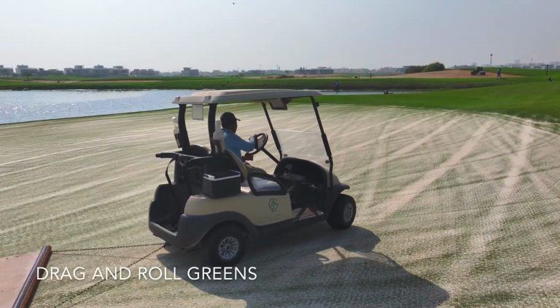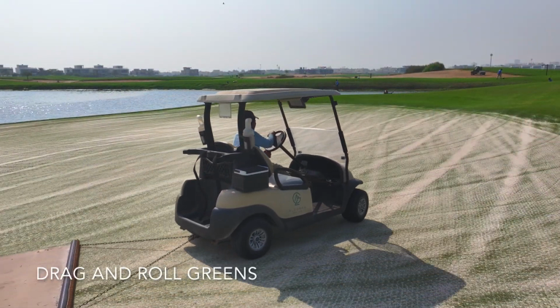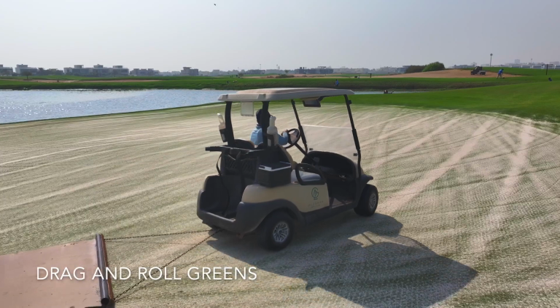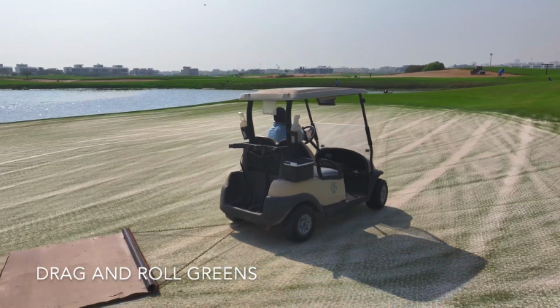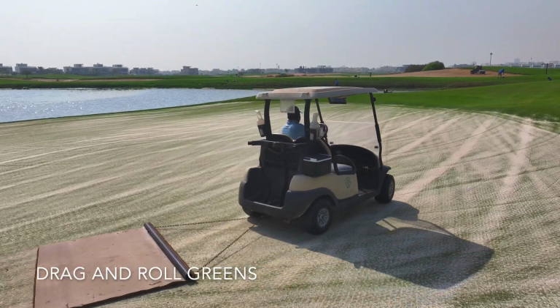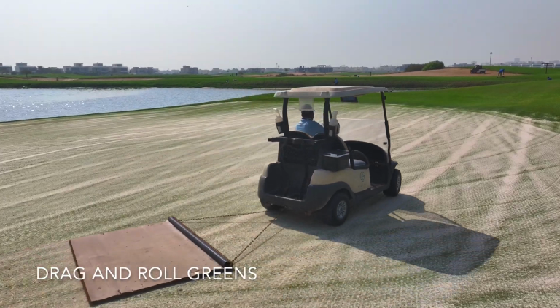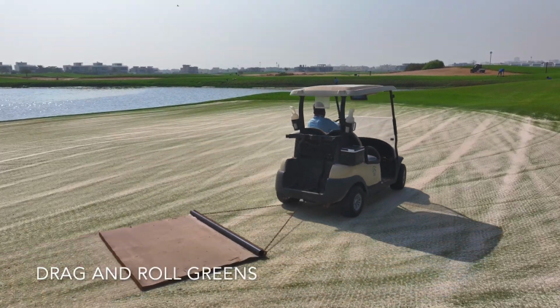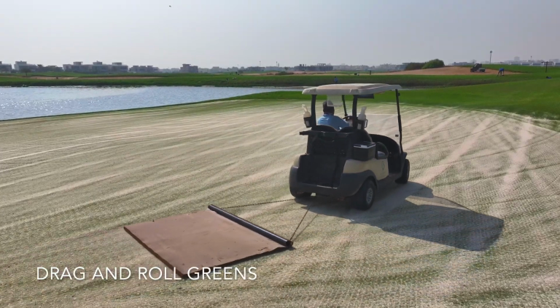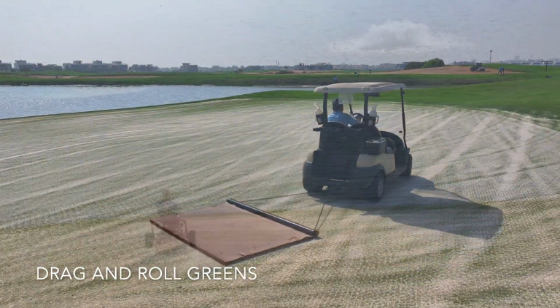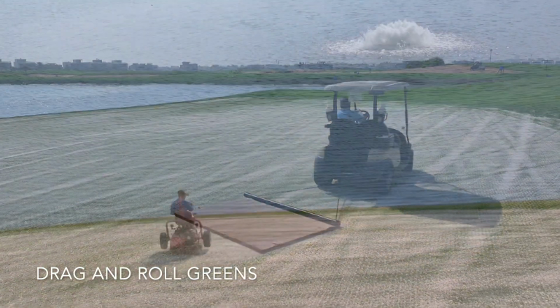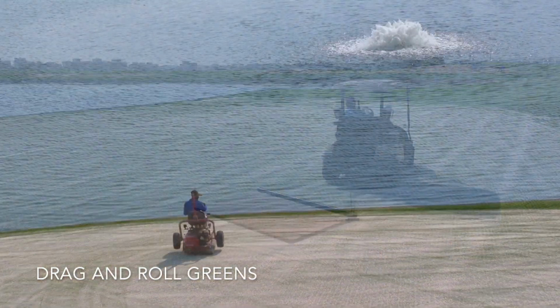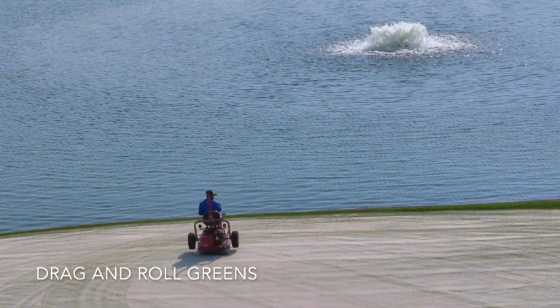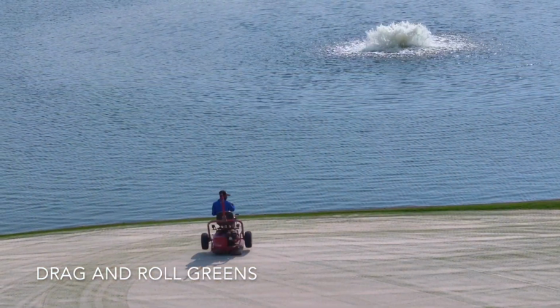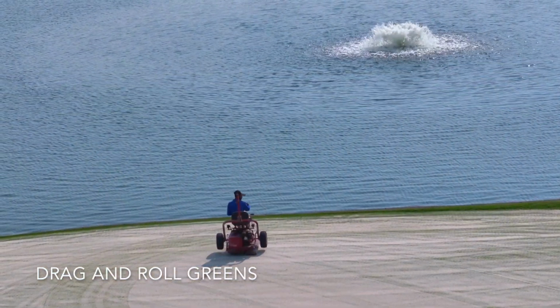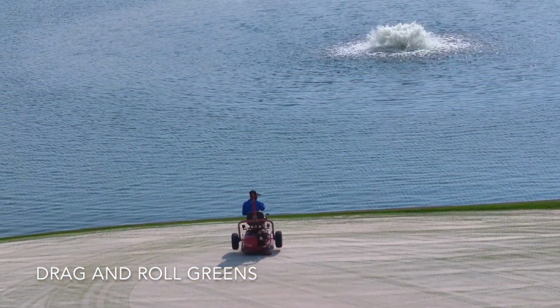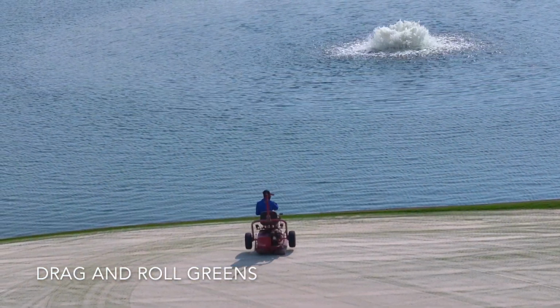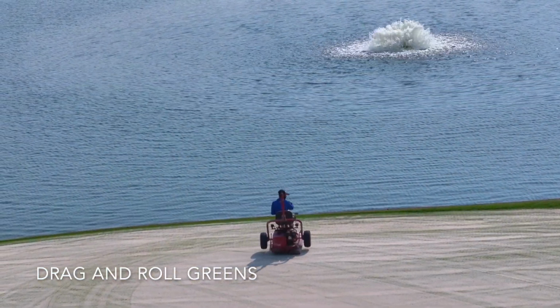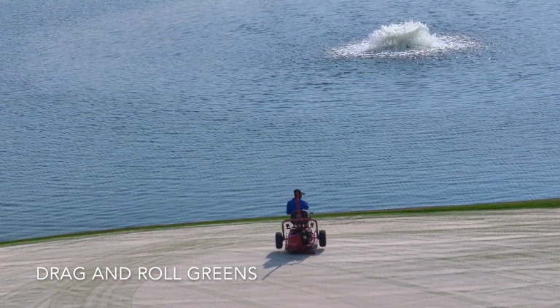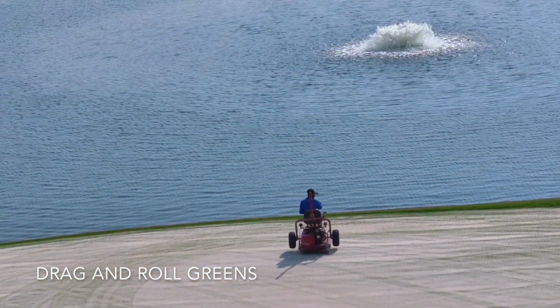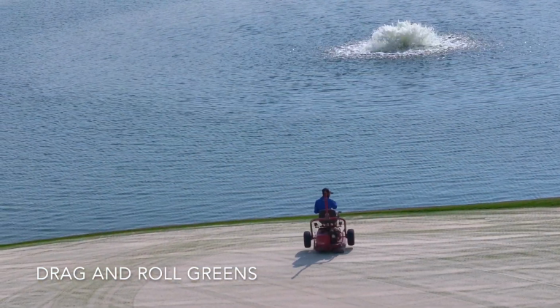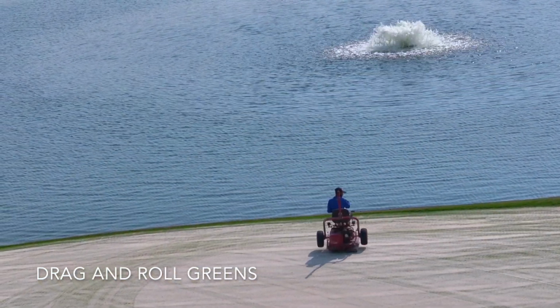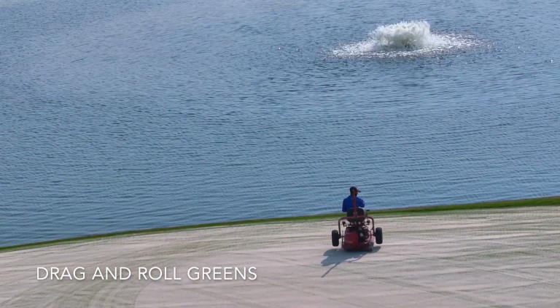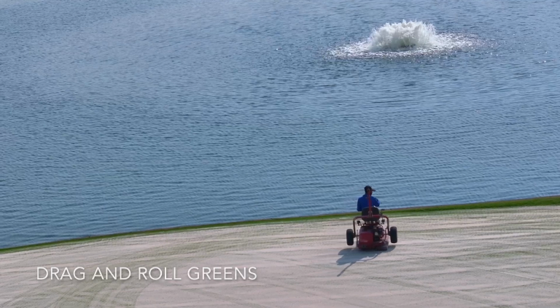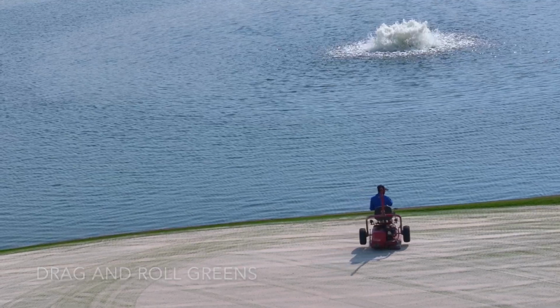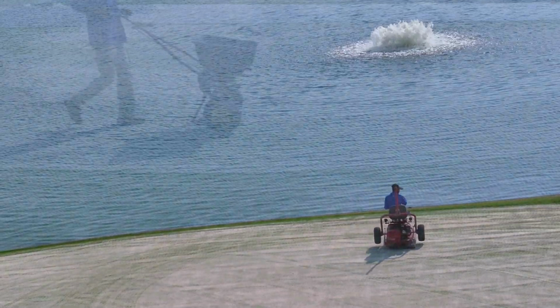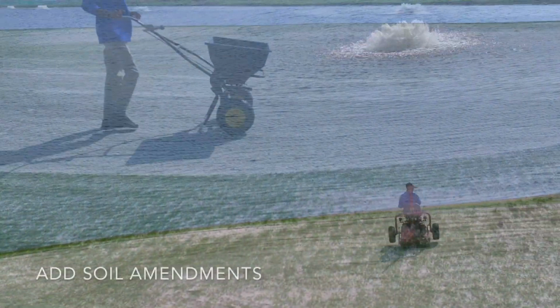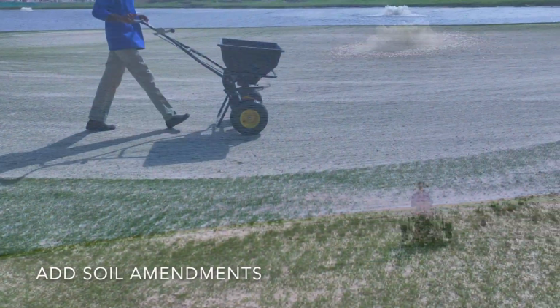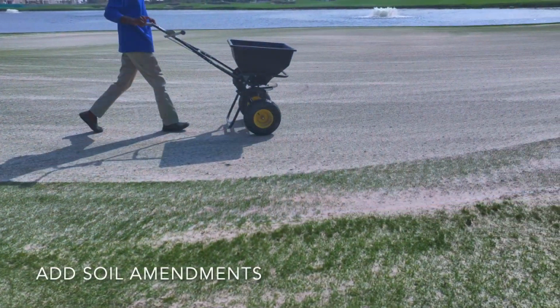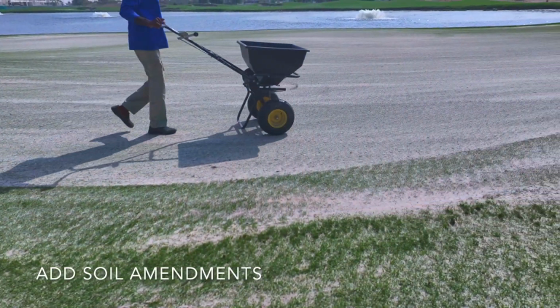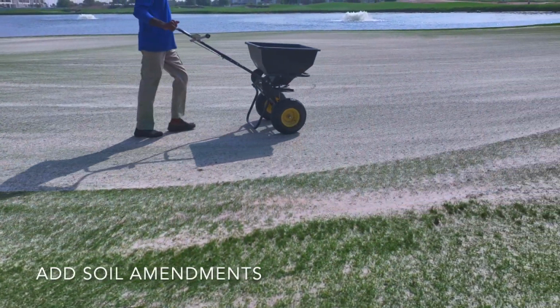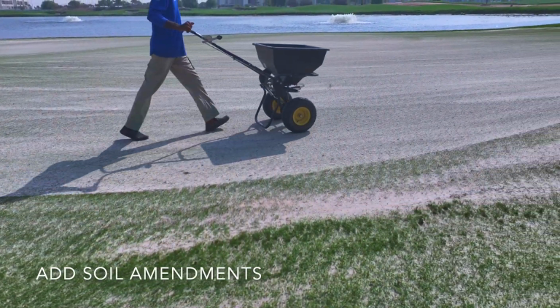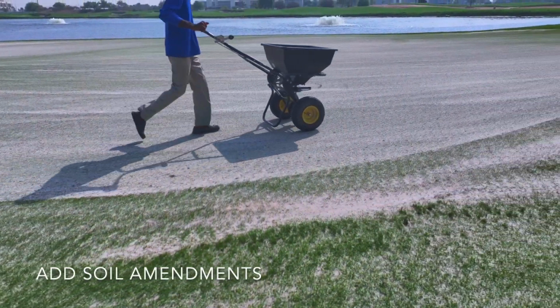This was dragged in several times over two to three days, and then finally we added soil amendments to aid recovery.